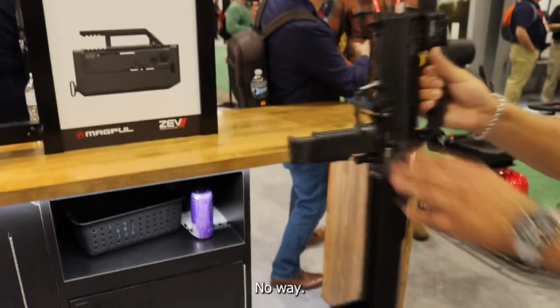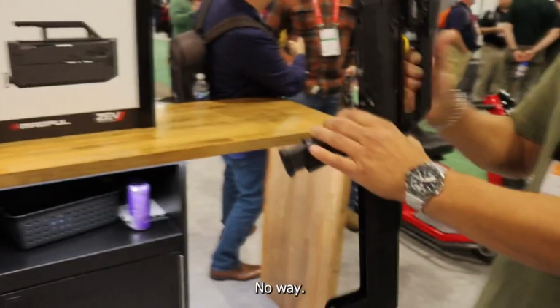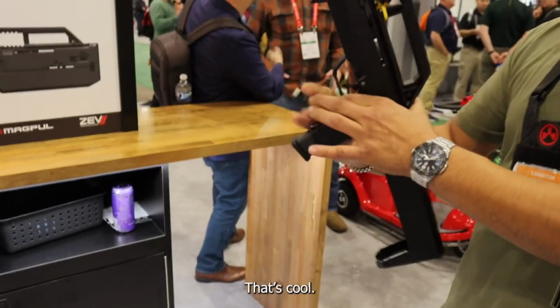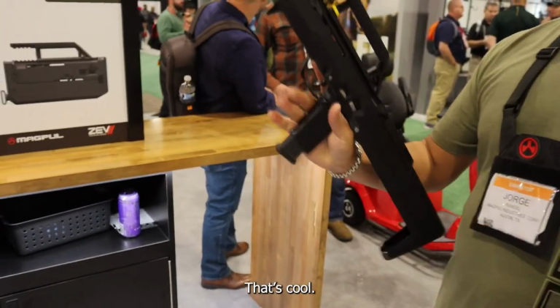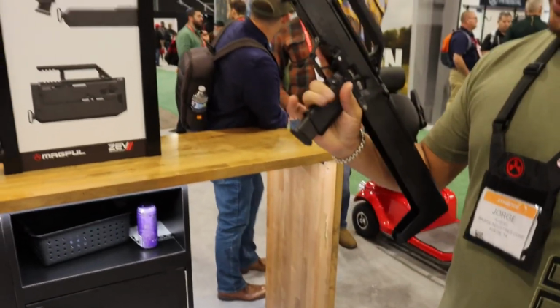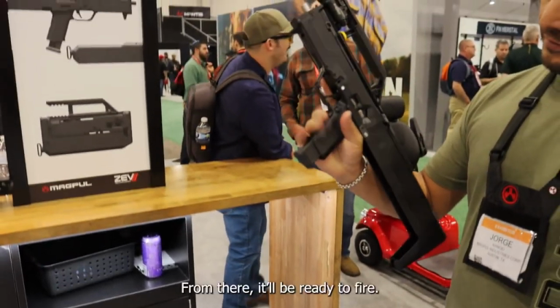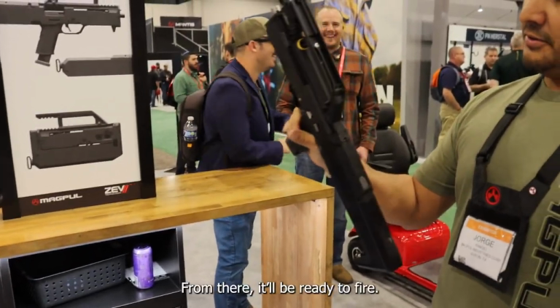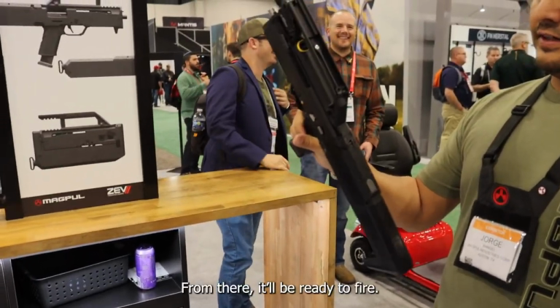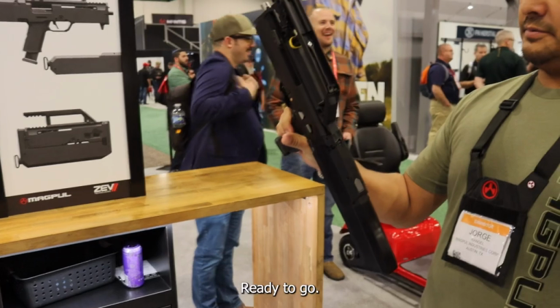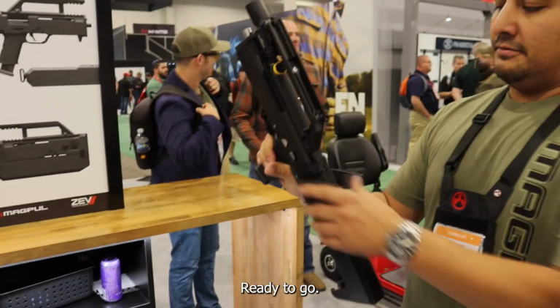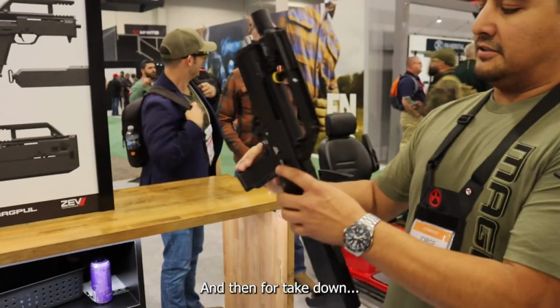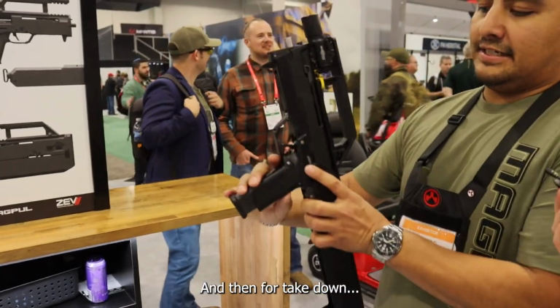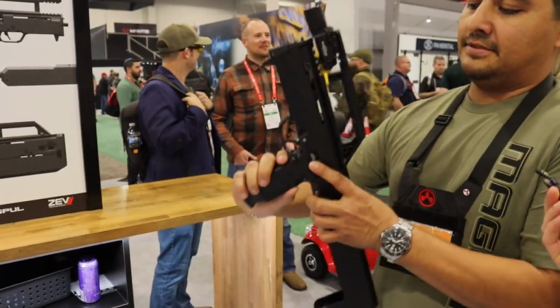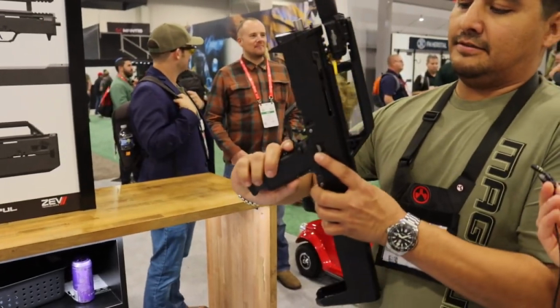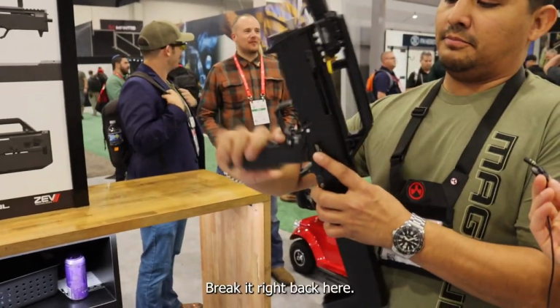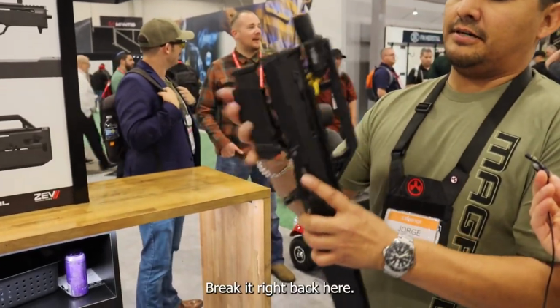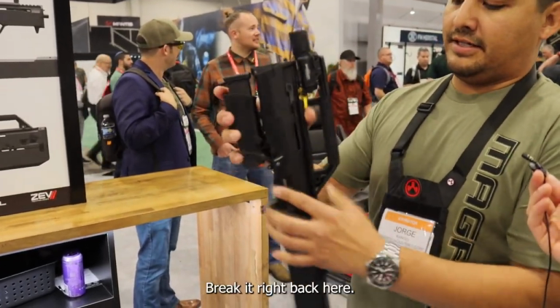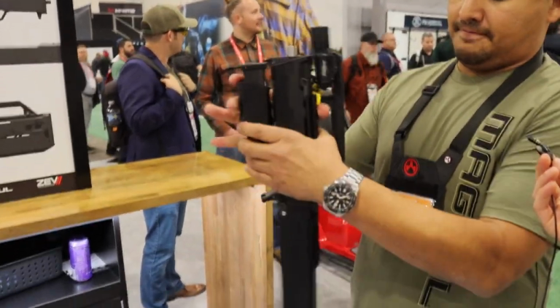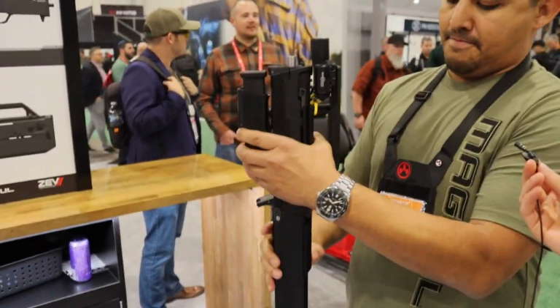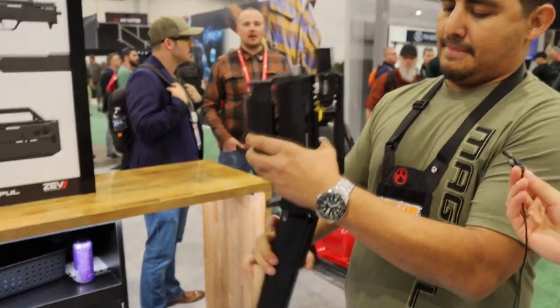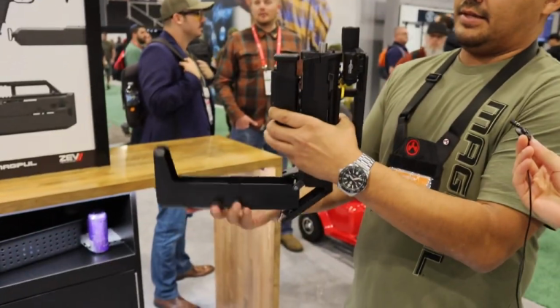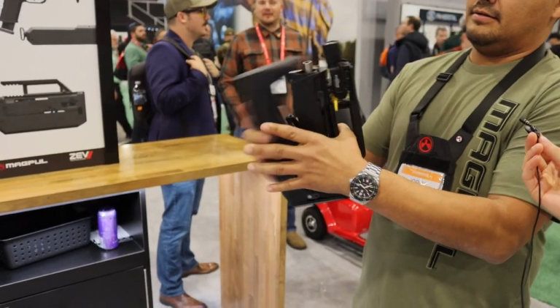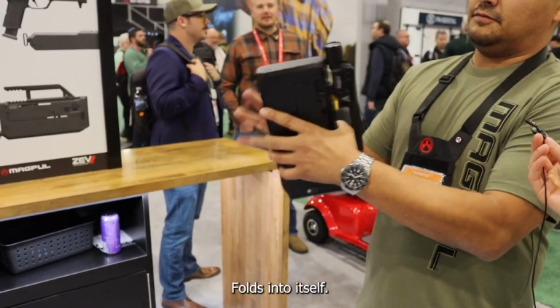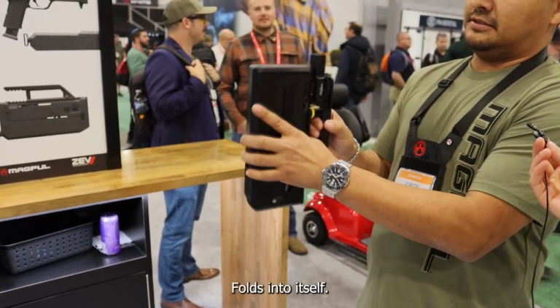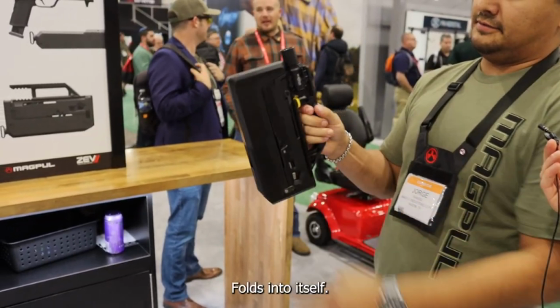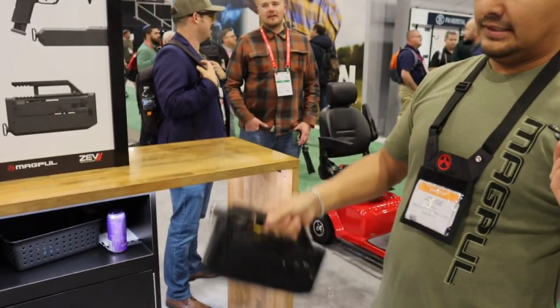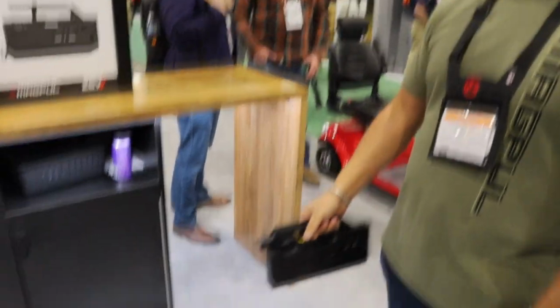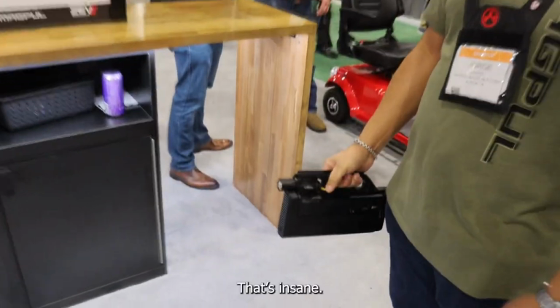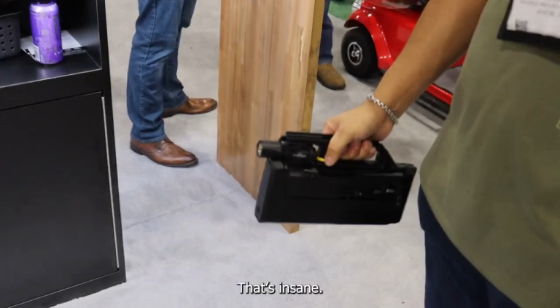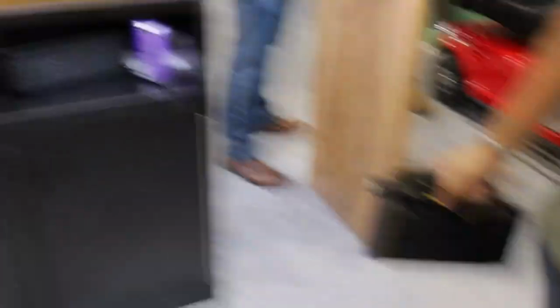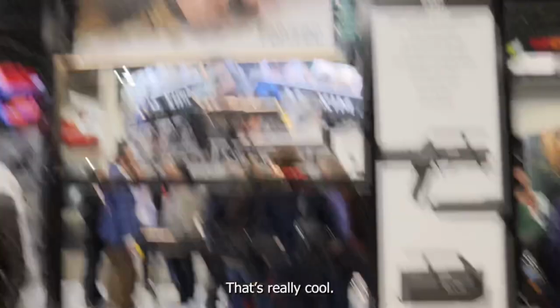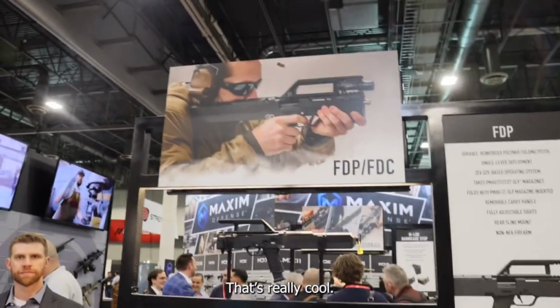No way! That's cool. Larry, be ready to fire, ready to go. Take down. Let's bring it right back here. That's insane. That's really cool.